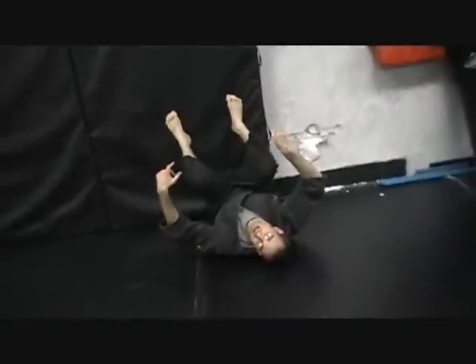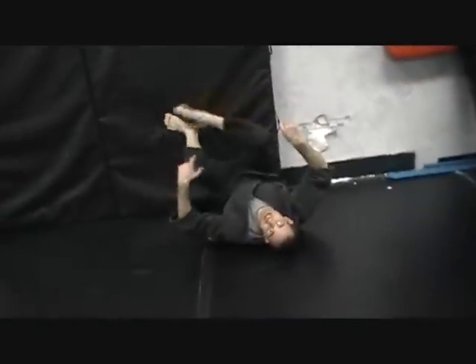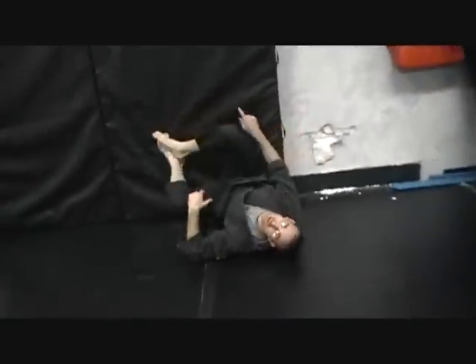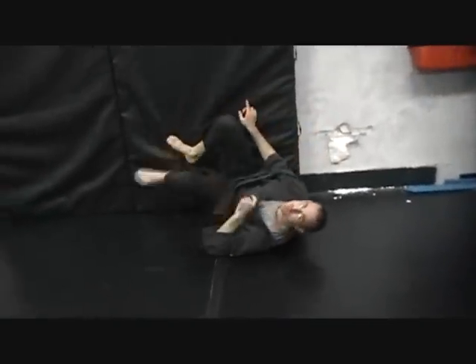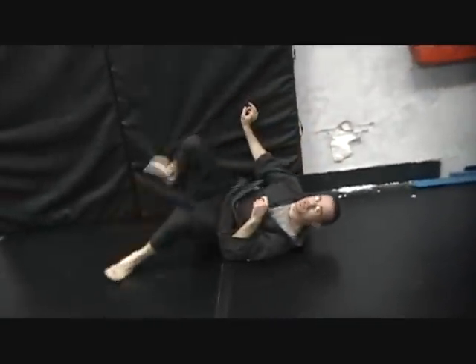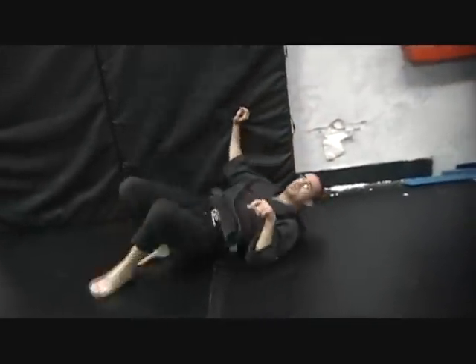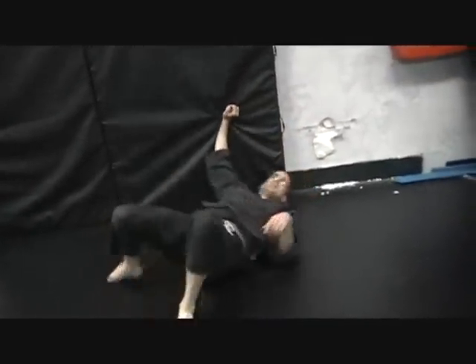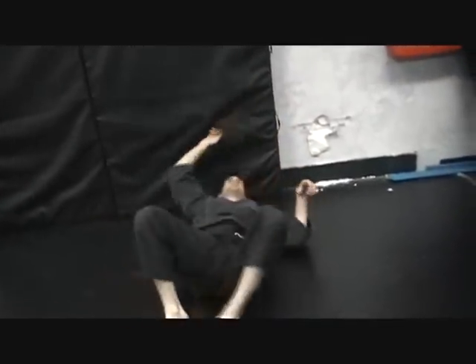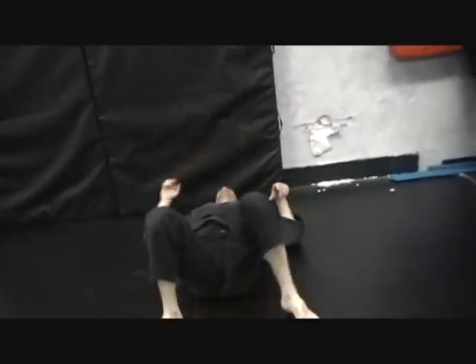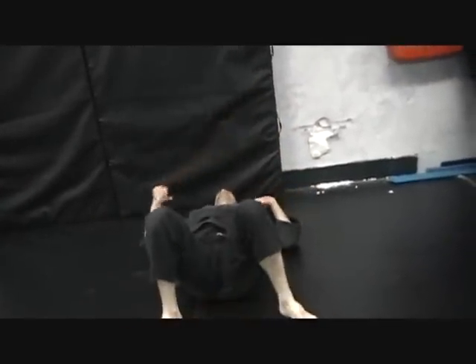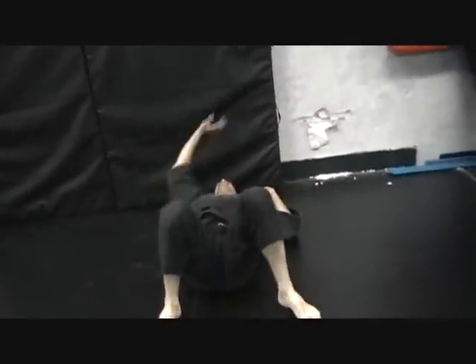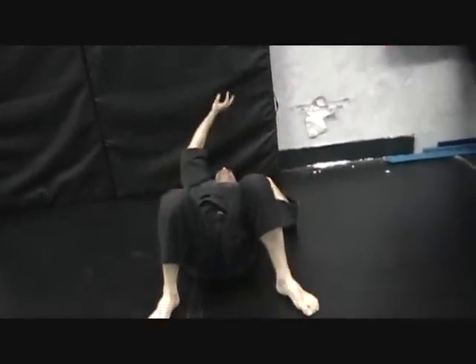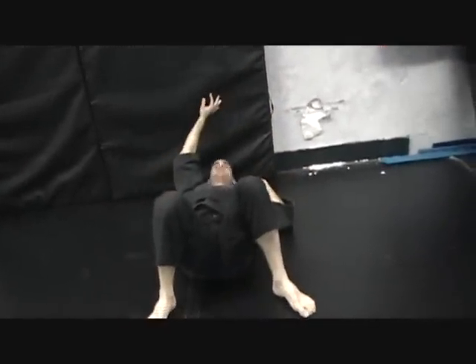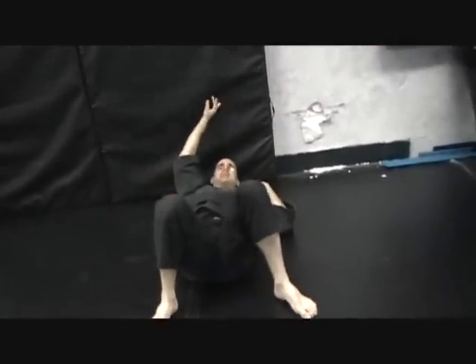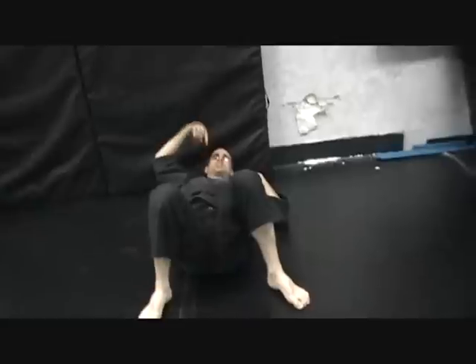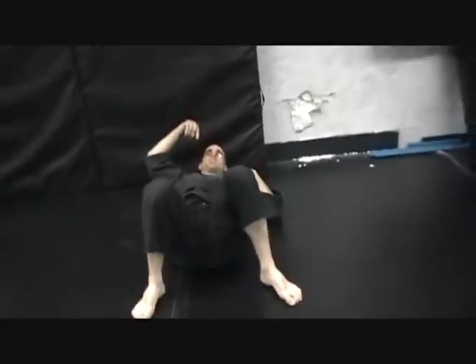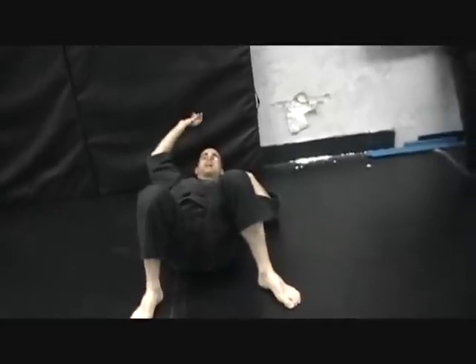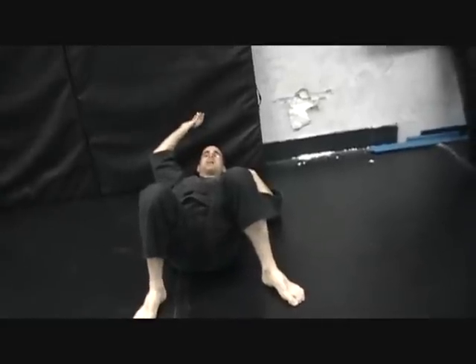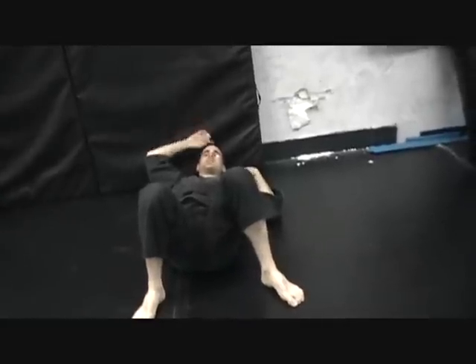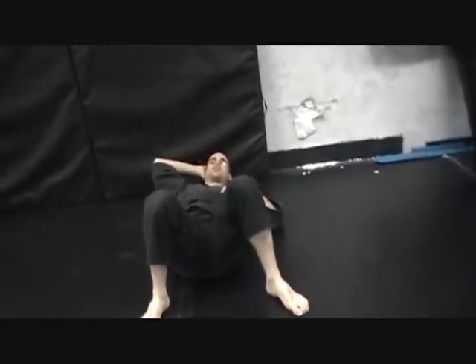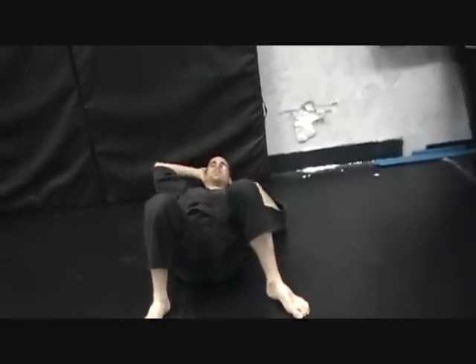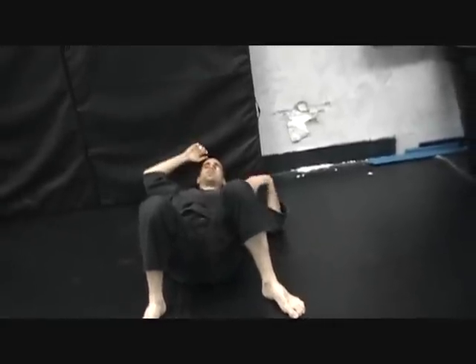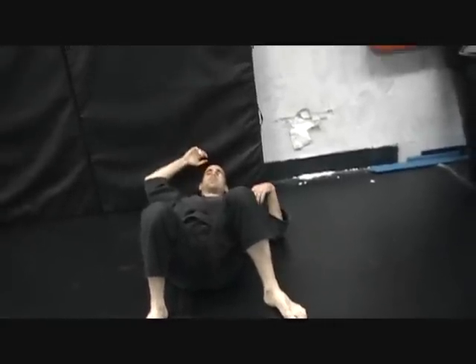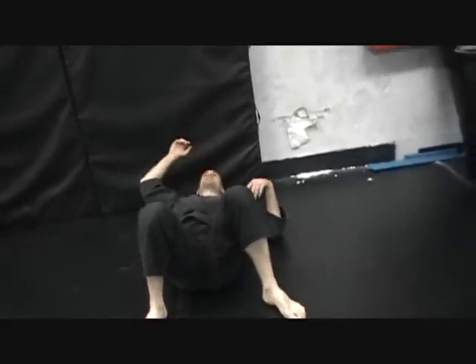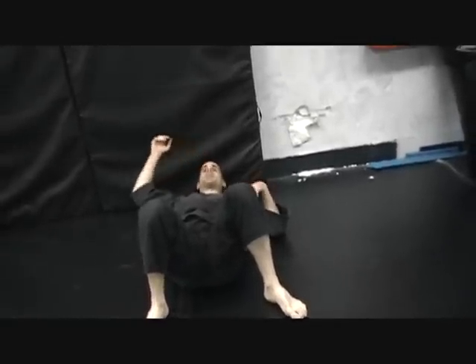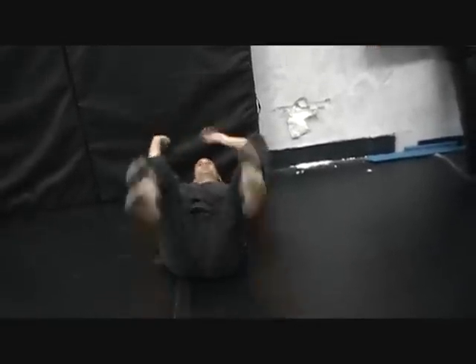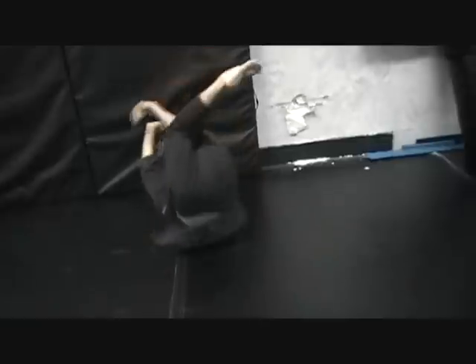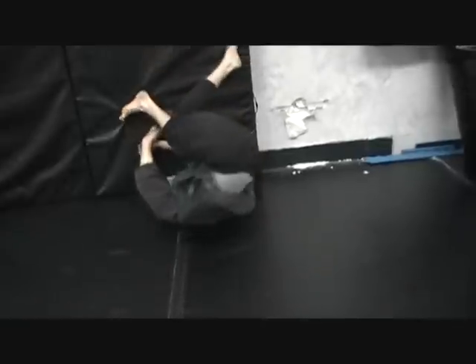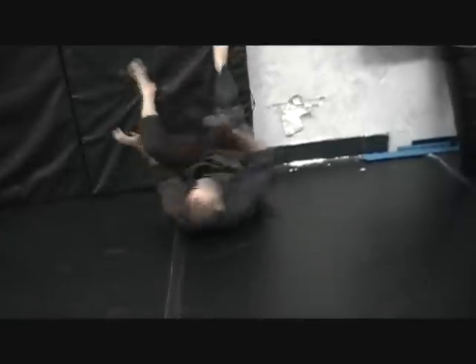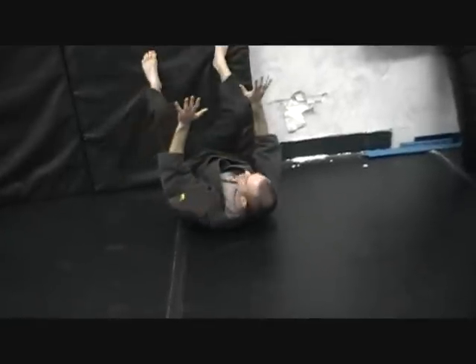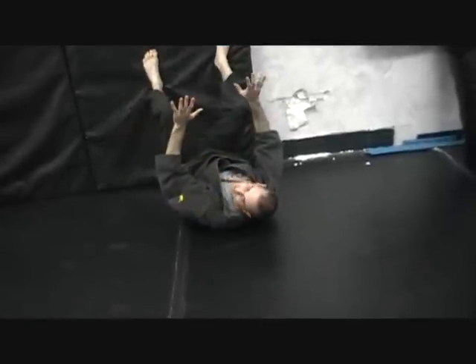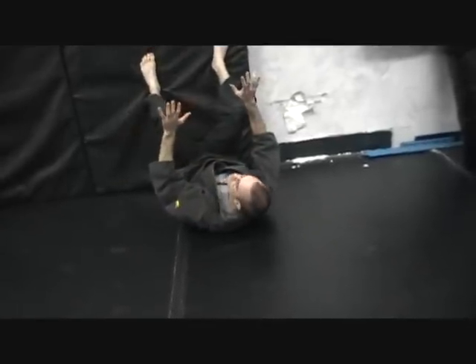This is also a useful move because if someone's standing over me getting ready to stomp me in the head, I need to quickly turn and face them. So I can go one, two — at least I'm looking at them now.